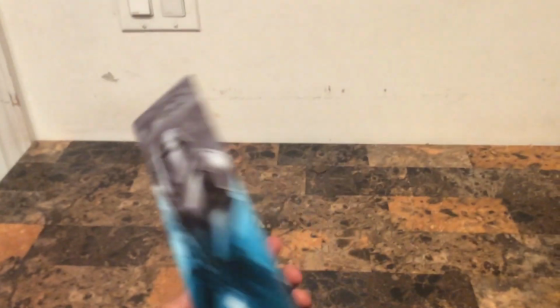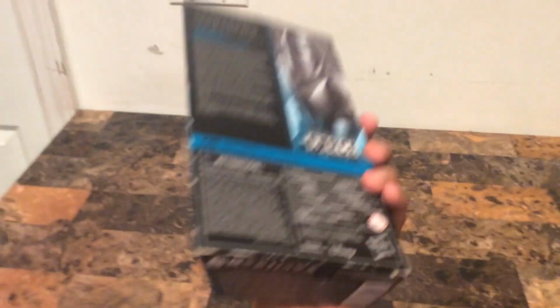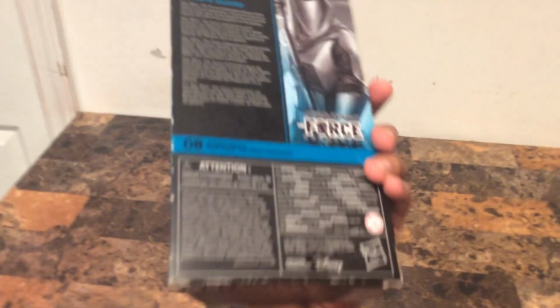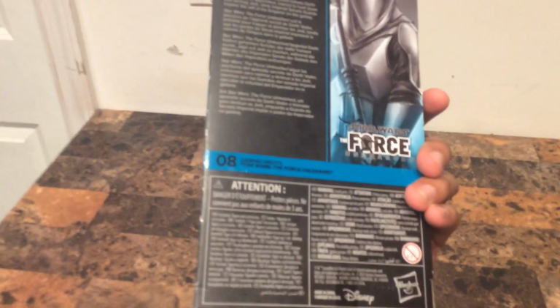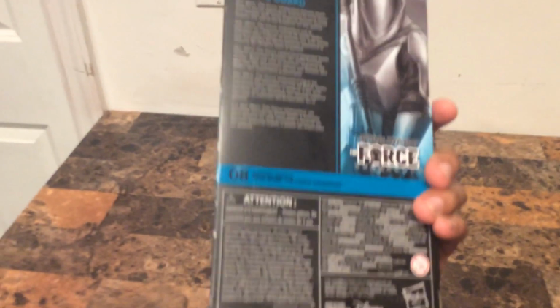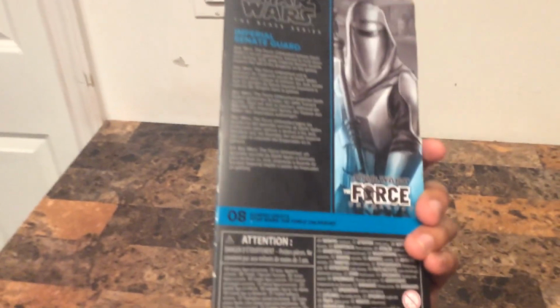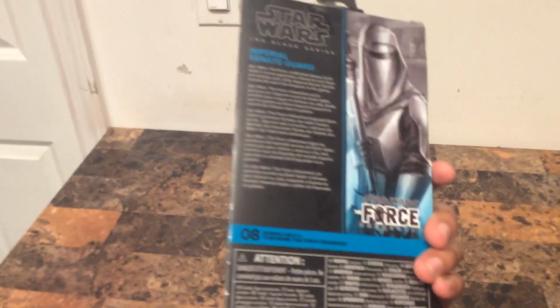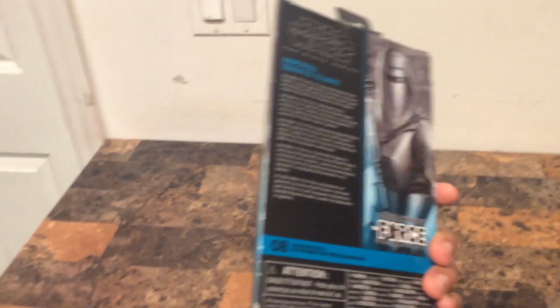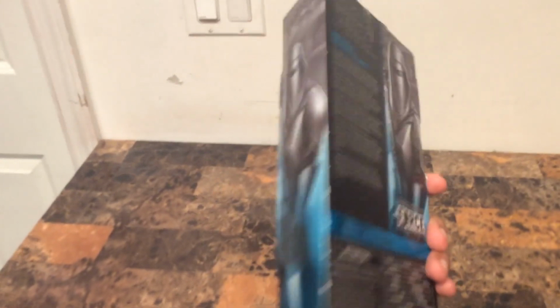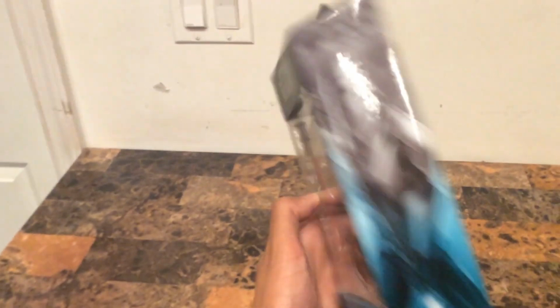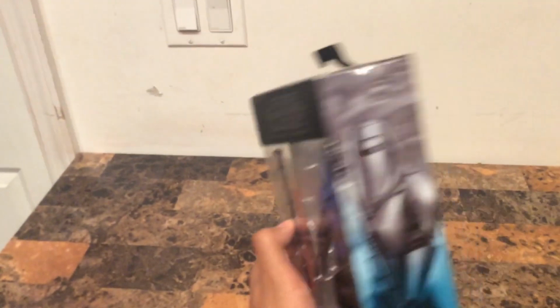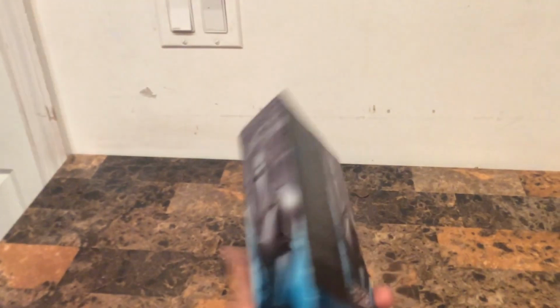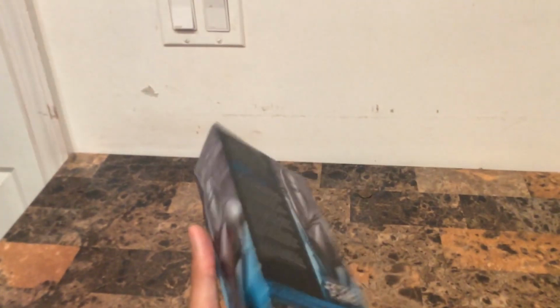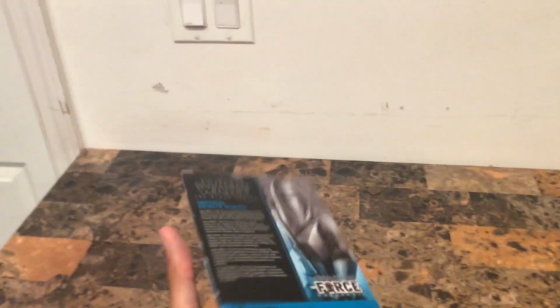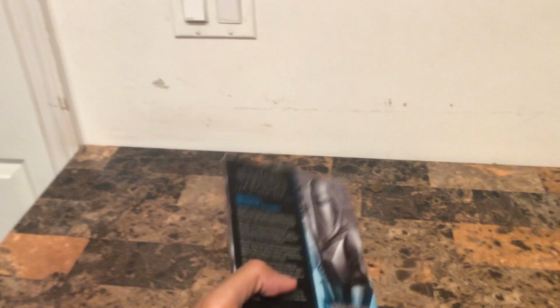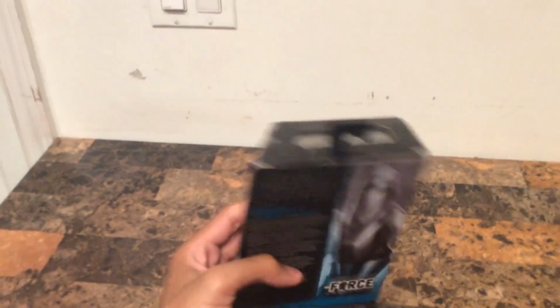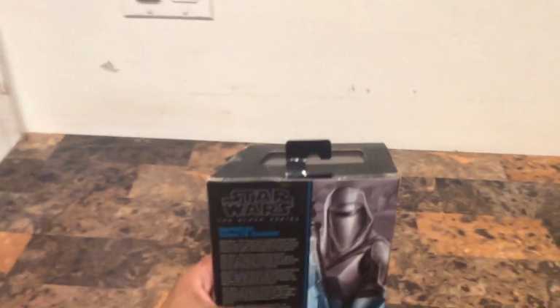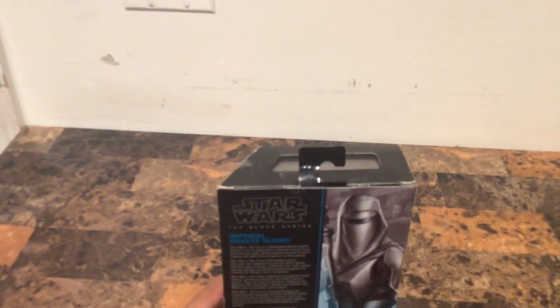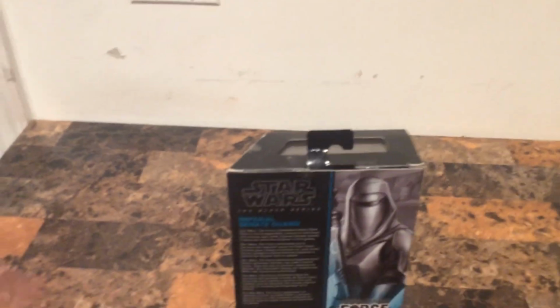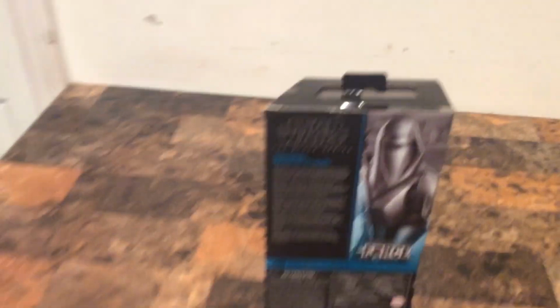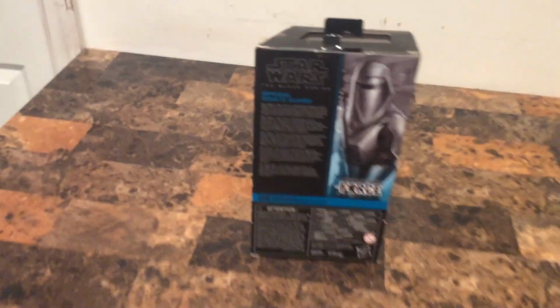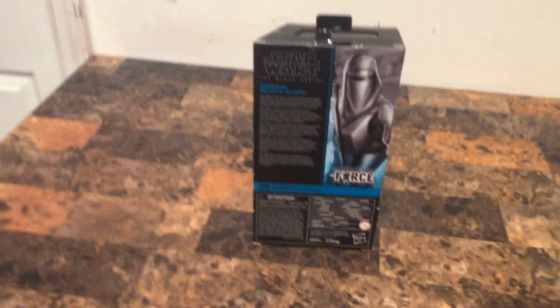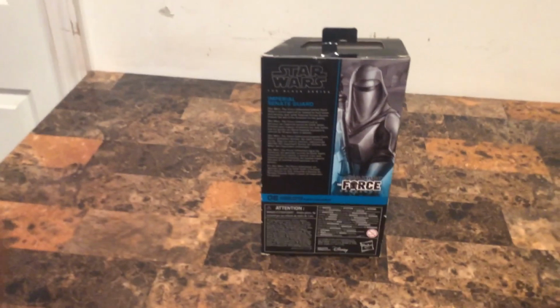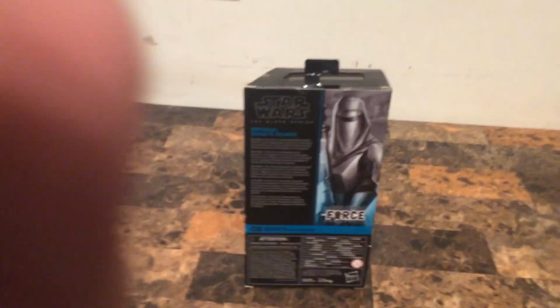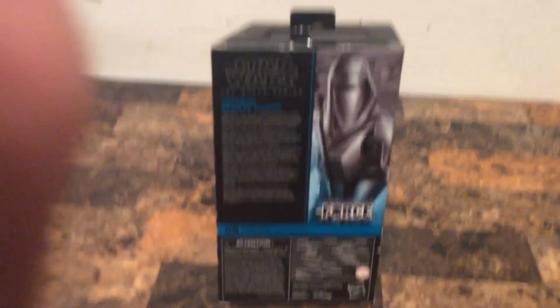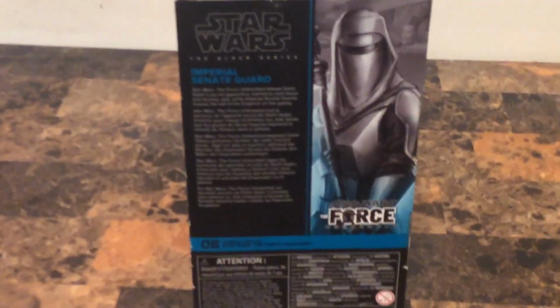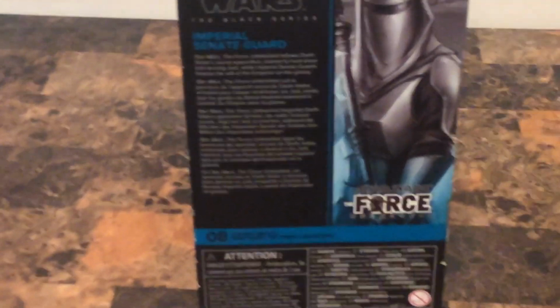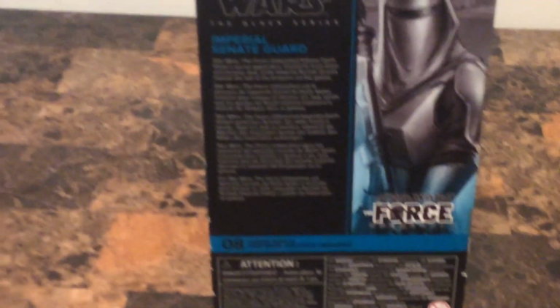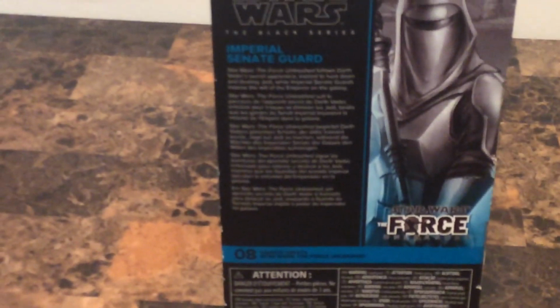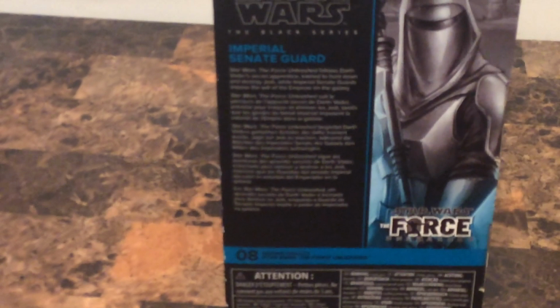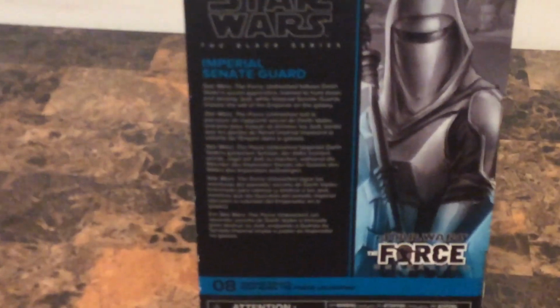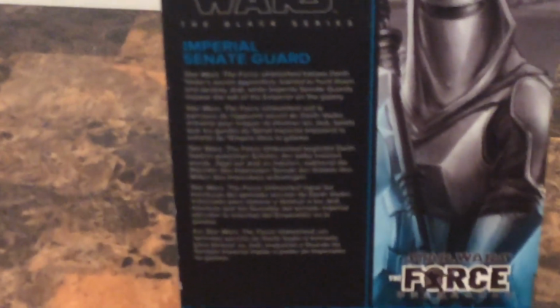Black Series number 8 right here shows the story on the background. If we zoom in, it says right here...